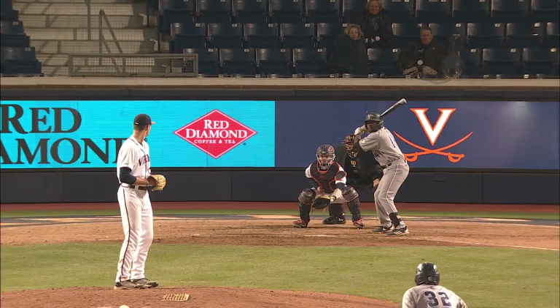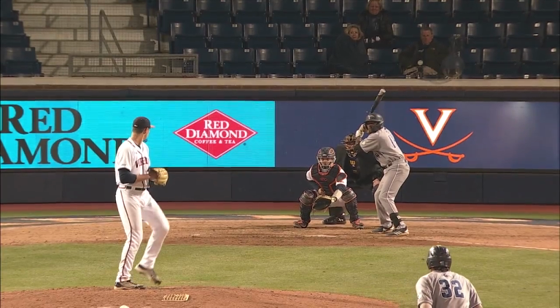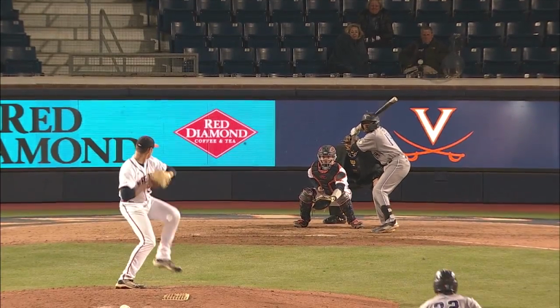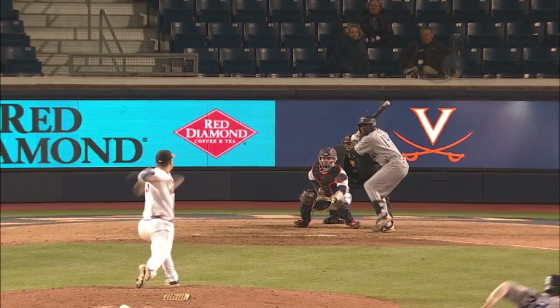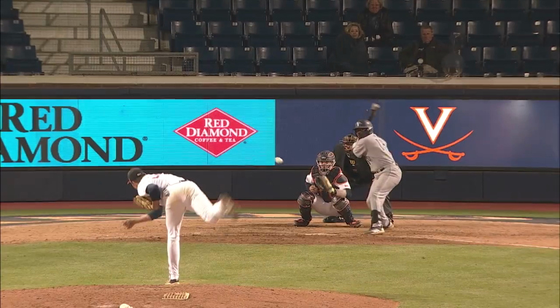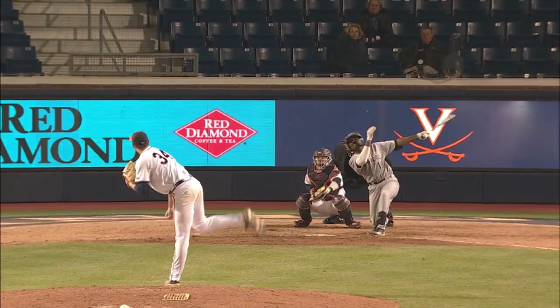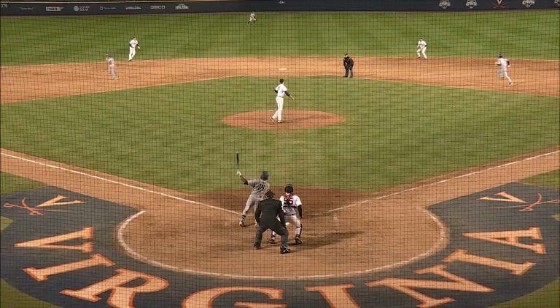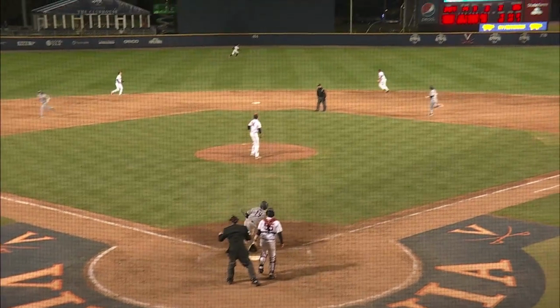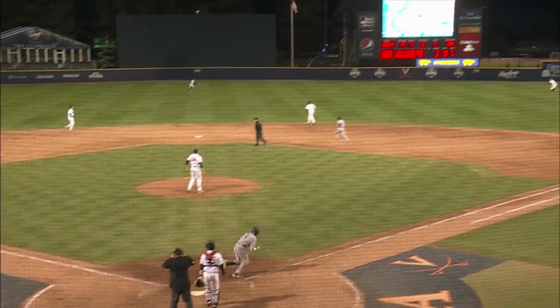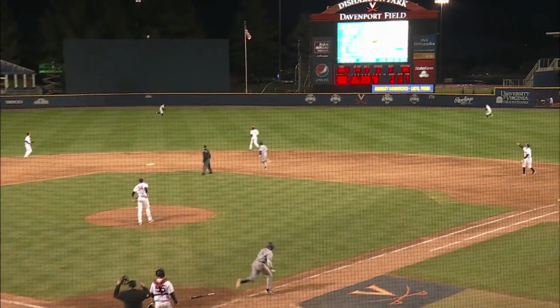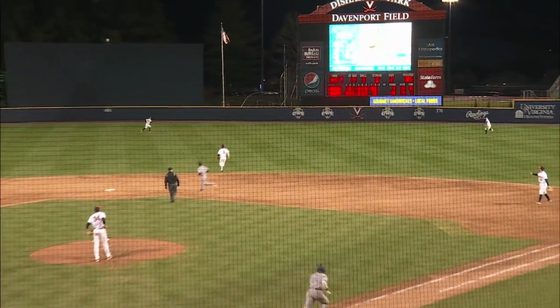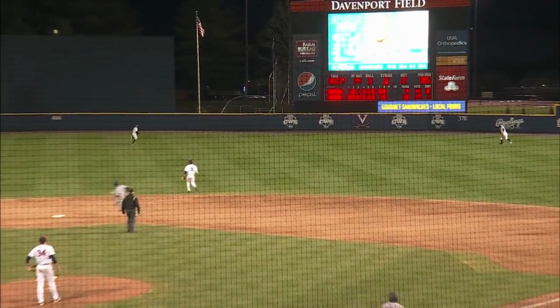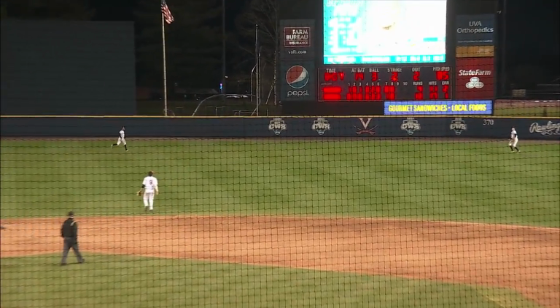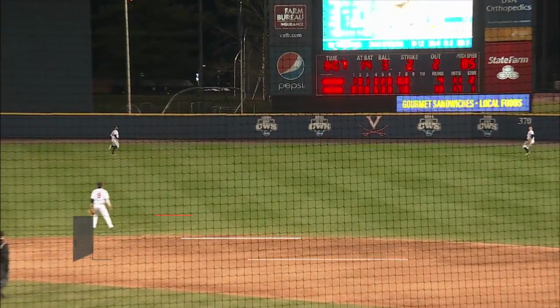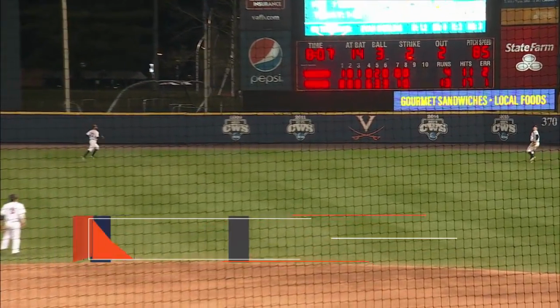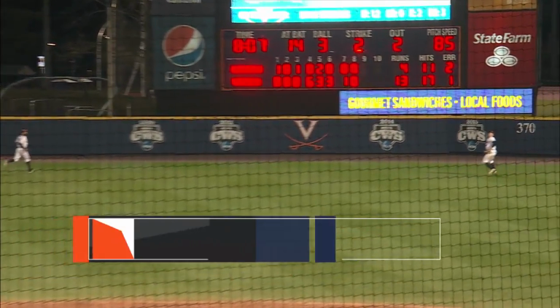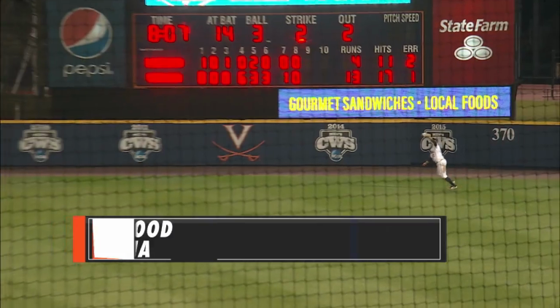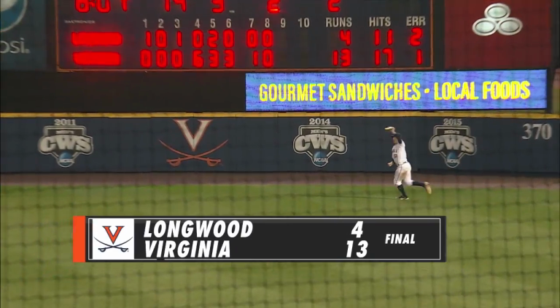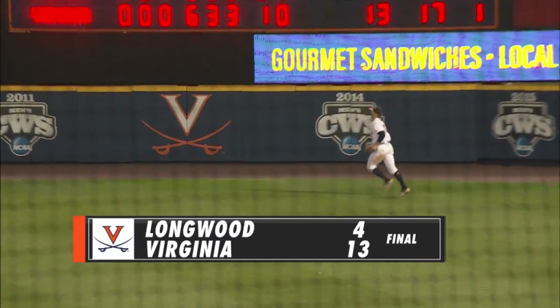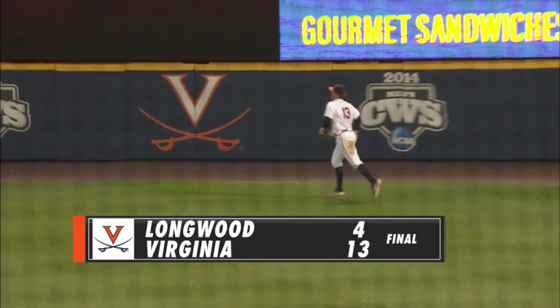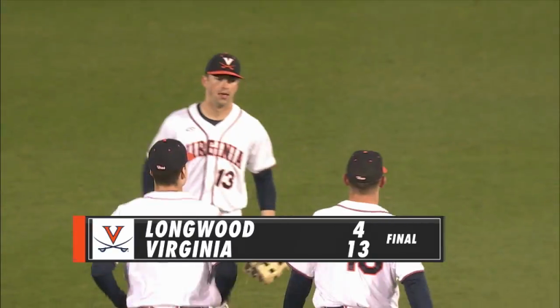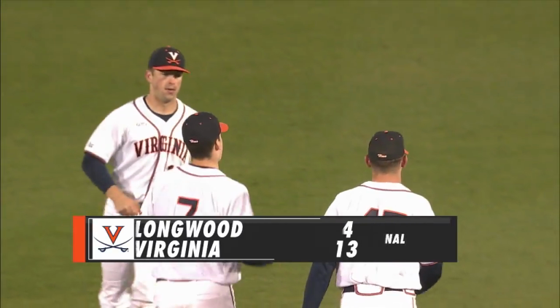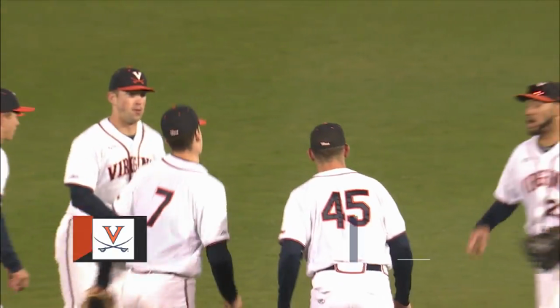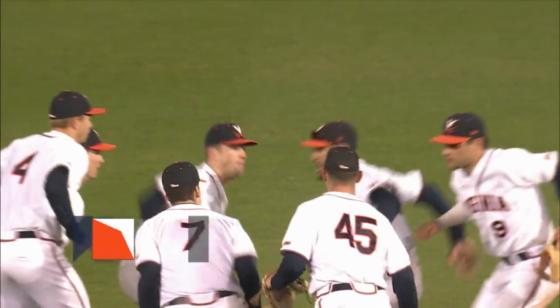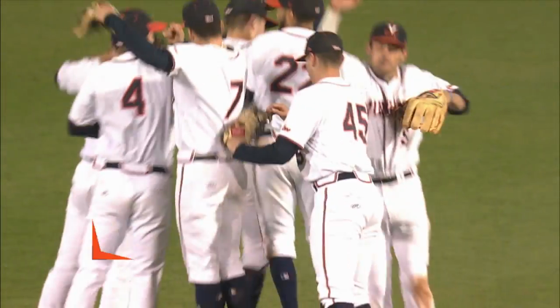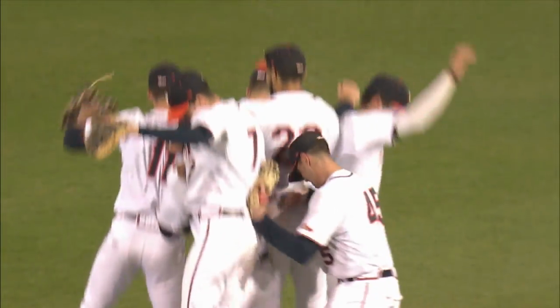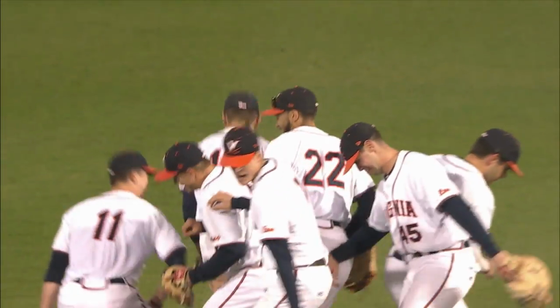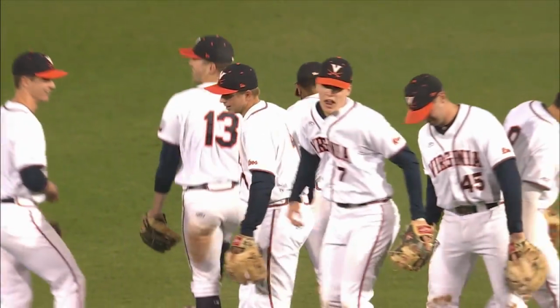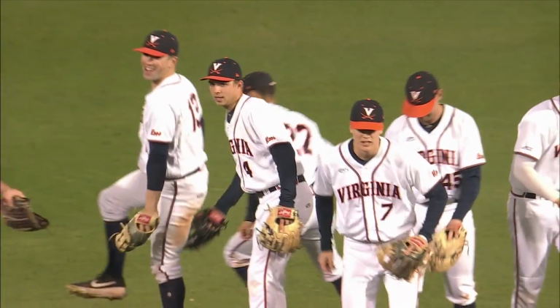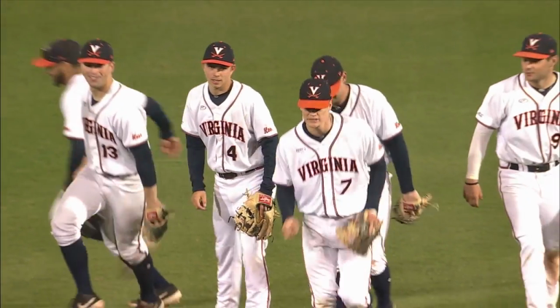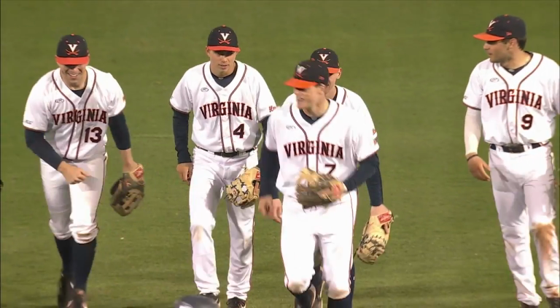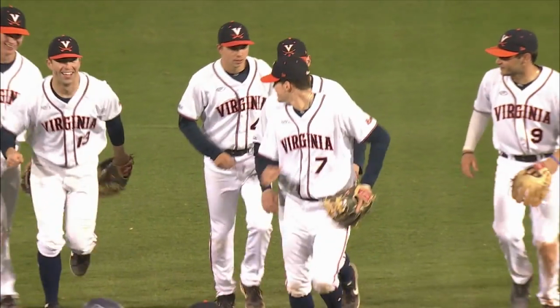Here comes the payoff from Sperling. Swinging, the ball lifted towards right center field. Ranging back goes Tappen, has a beat on it, under it — and the ball game is over. Virginia, in dominant fashion today, 13 to 4 the final.